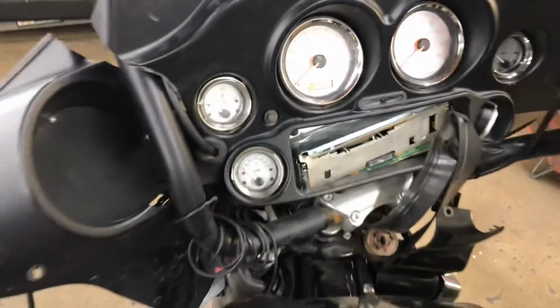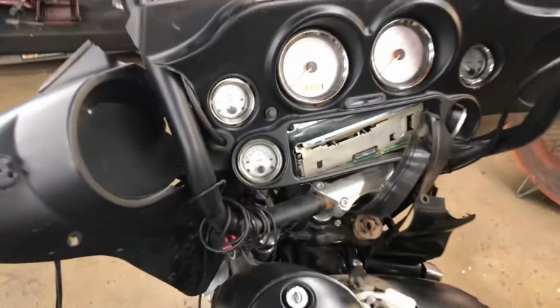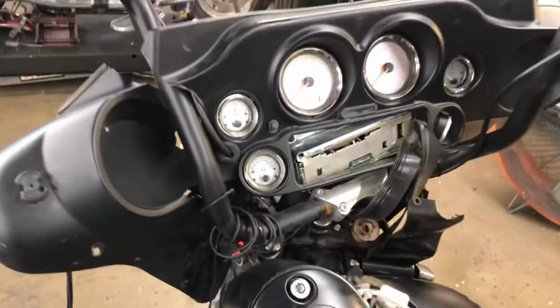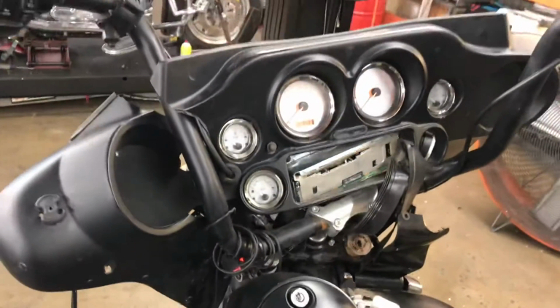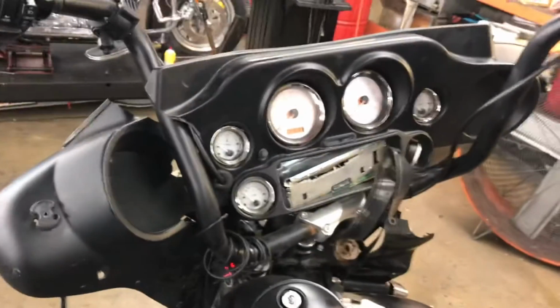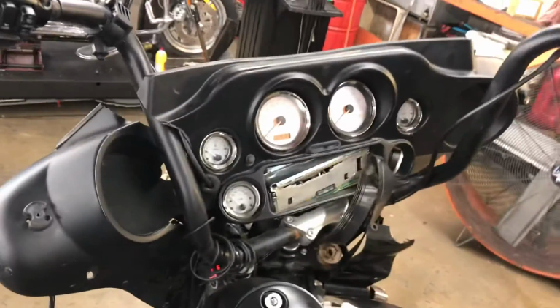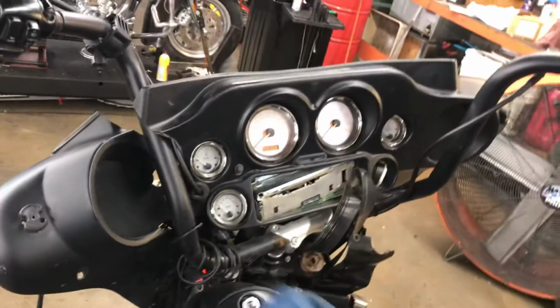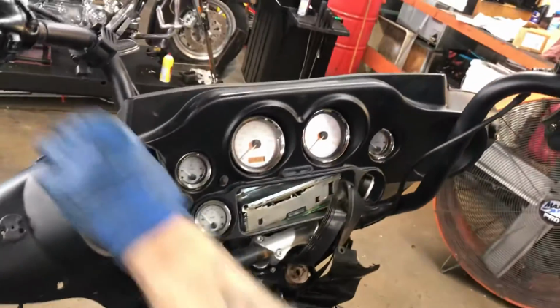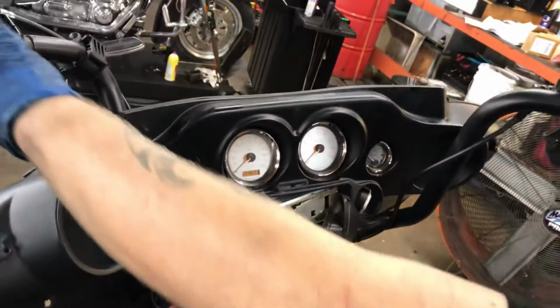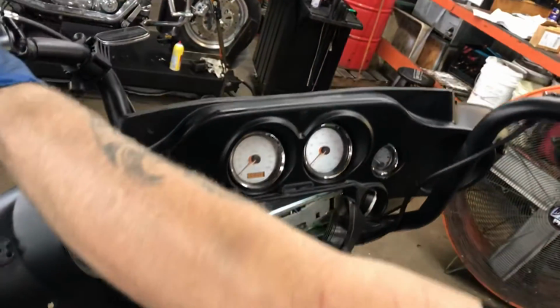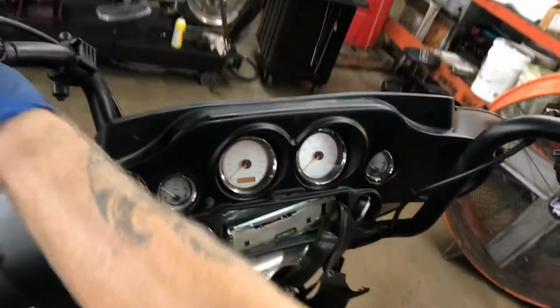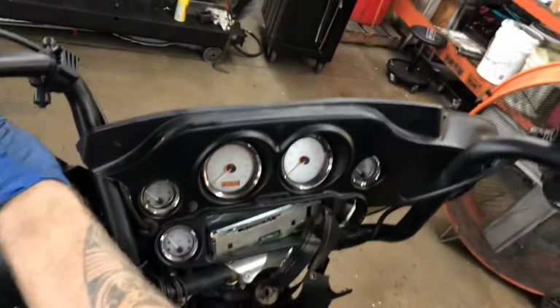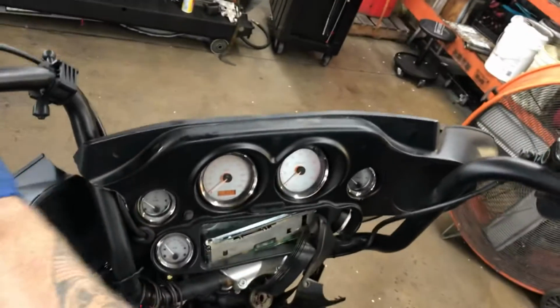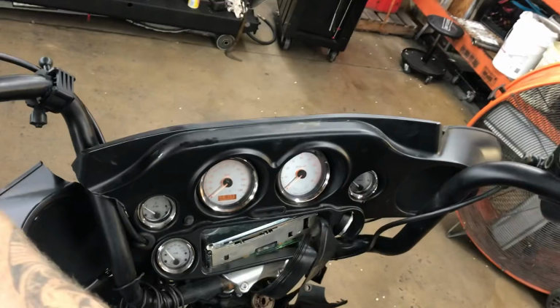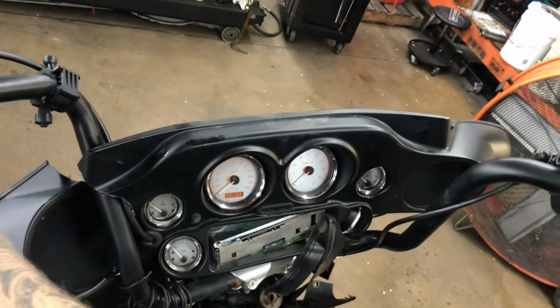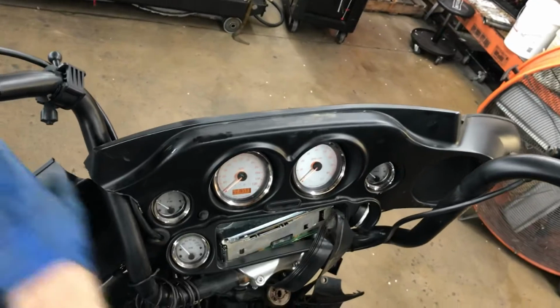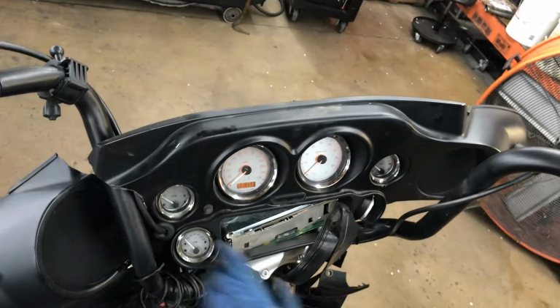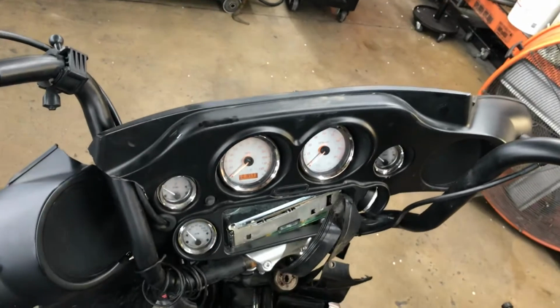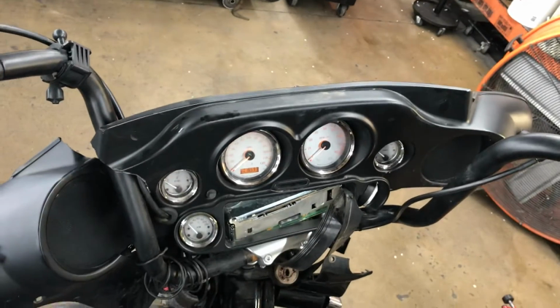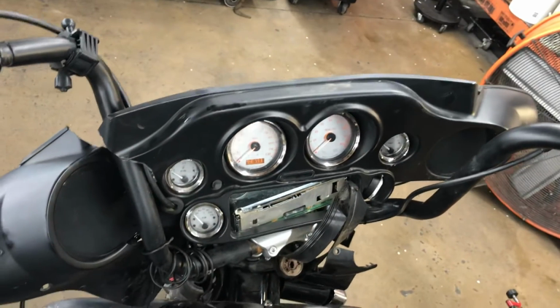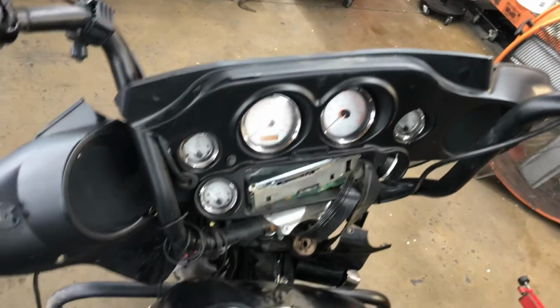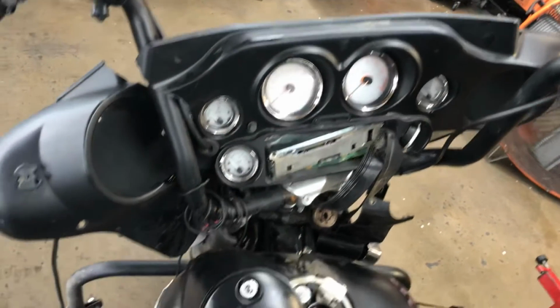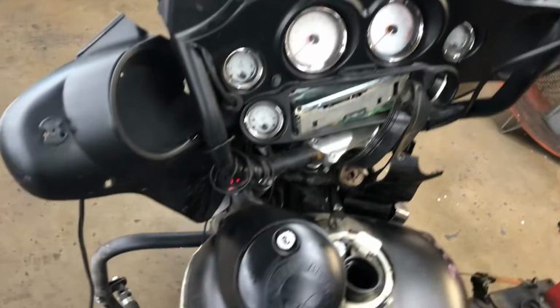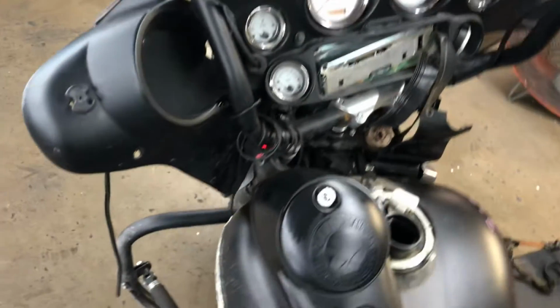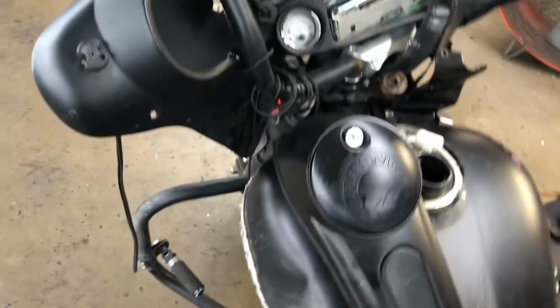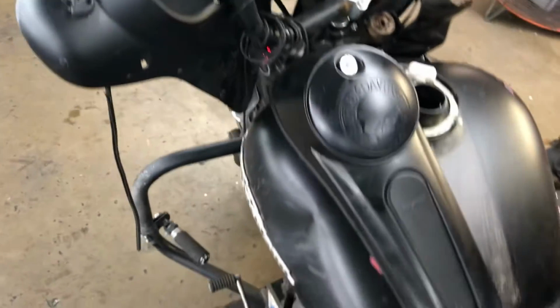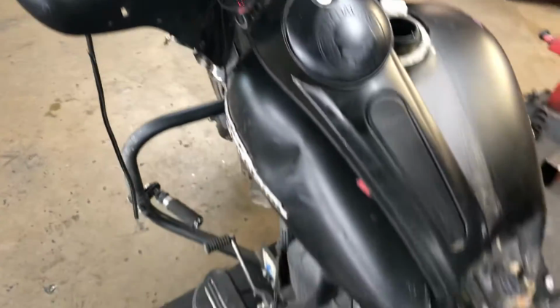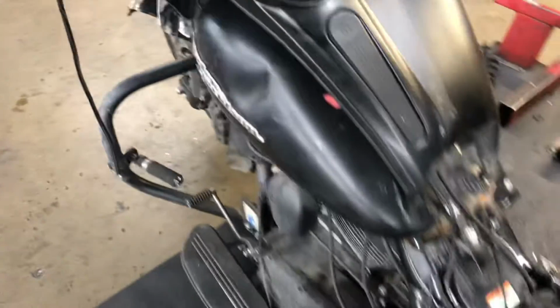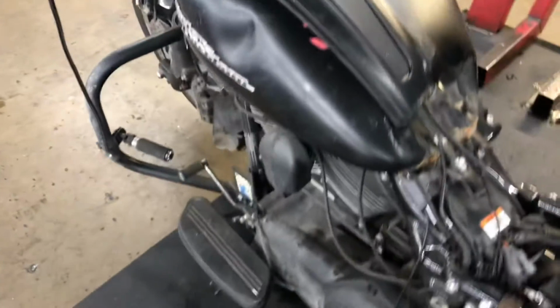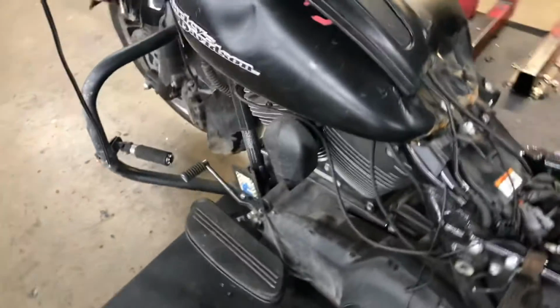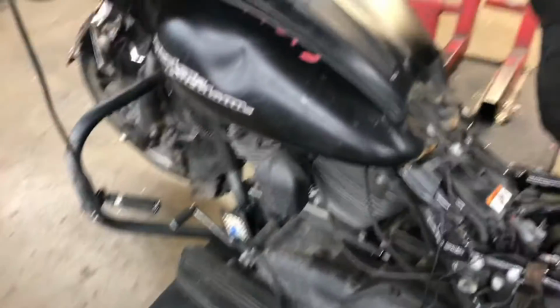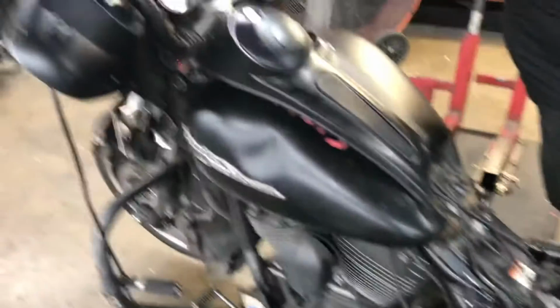Indicator lights for this bike are not working. This unit has a working horn.